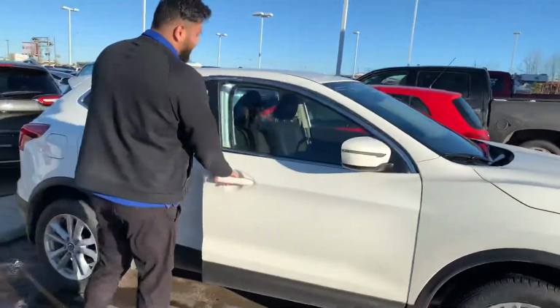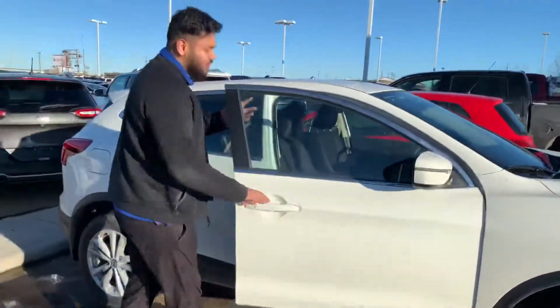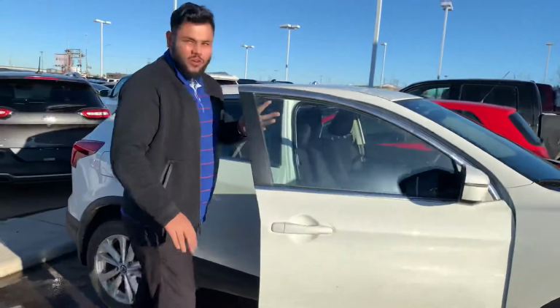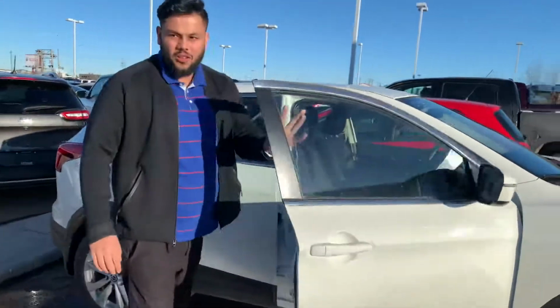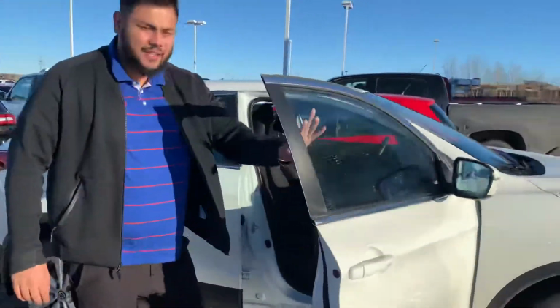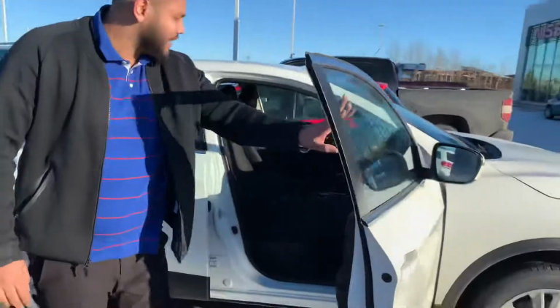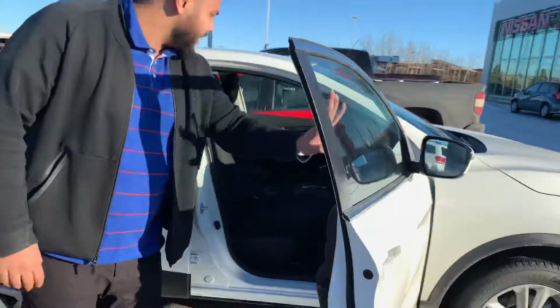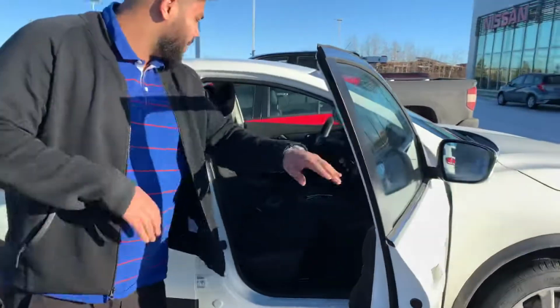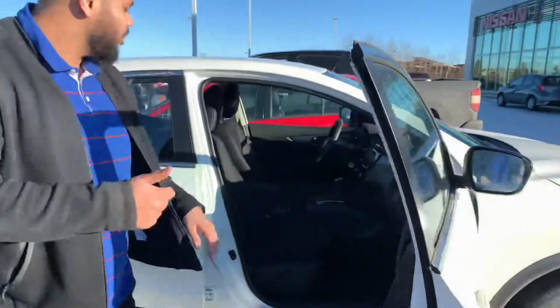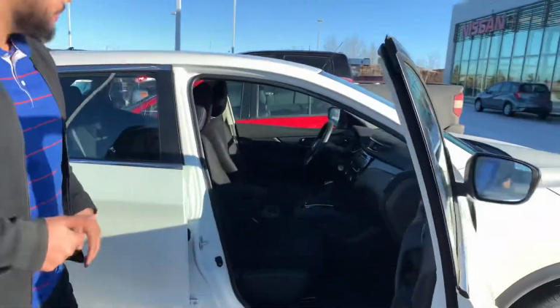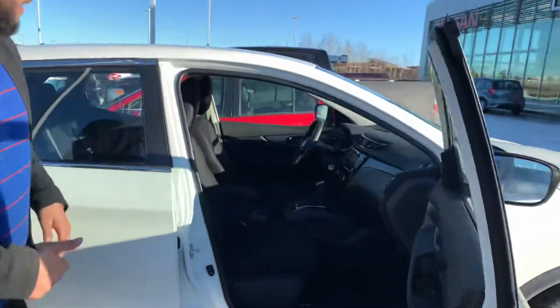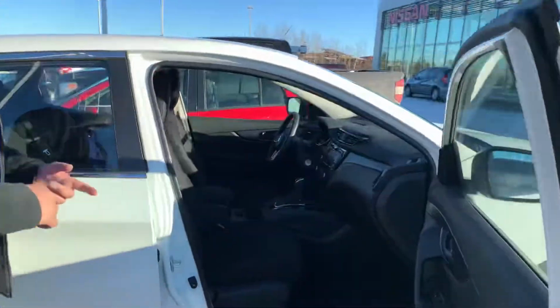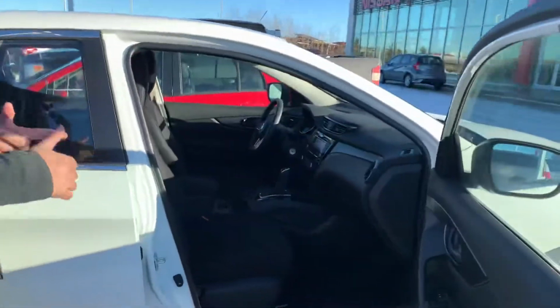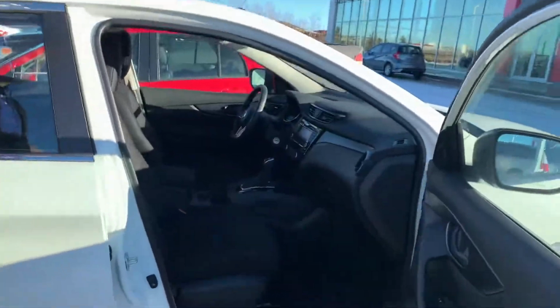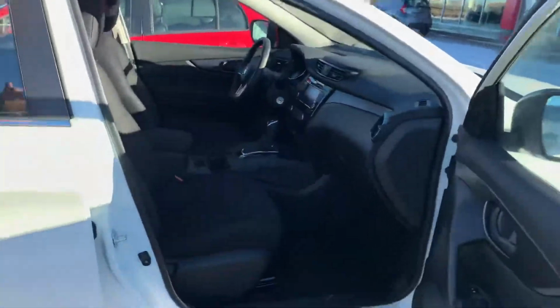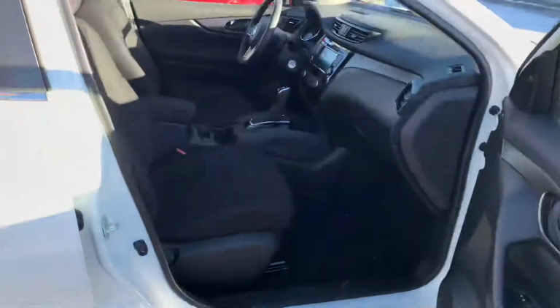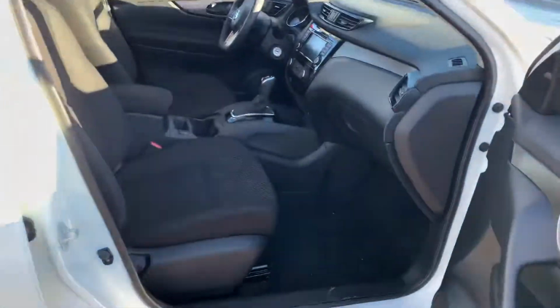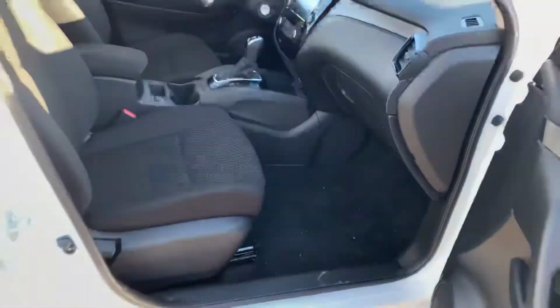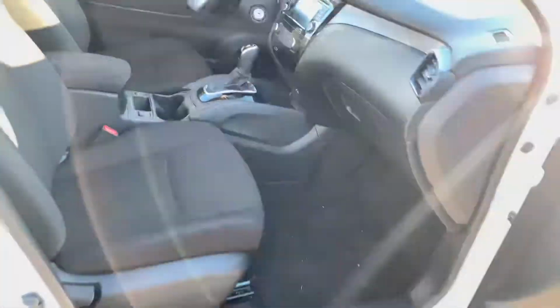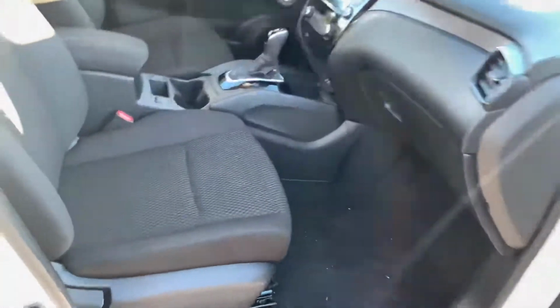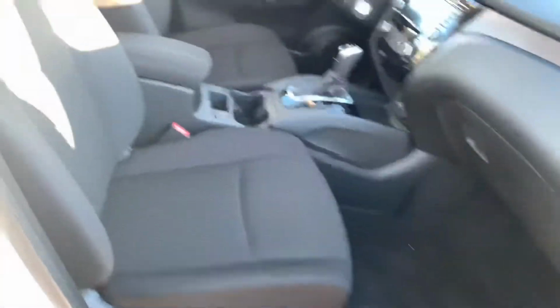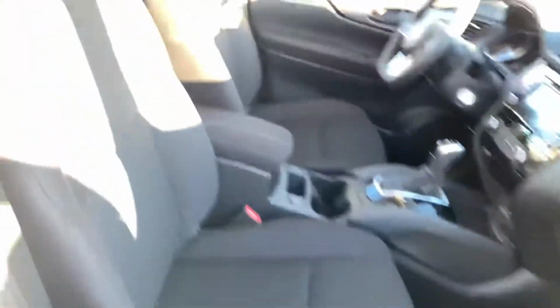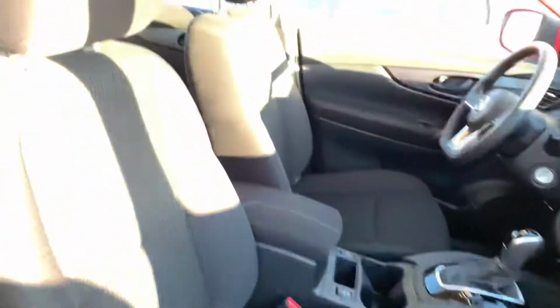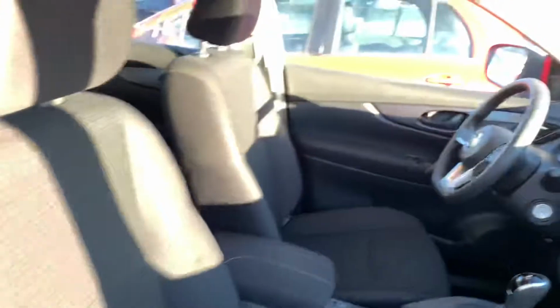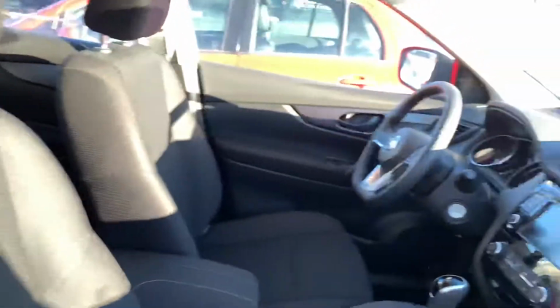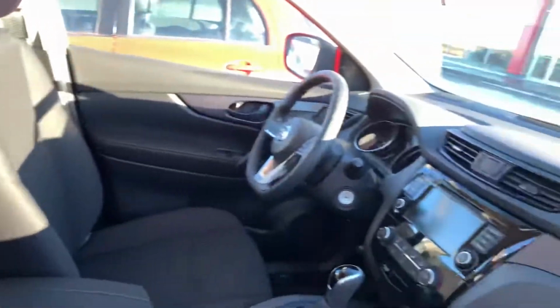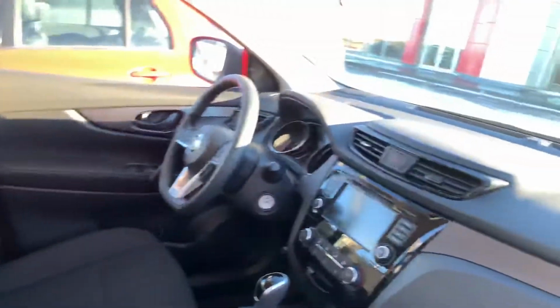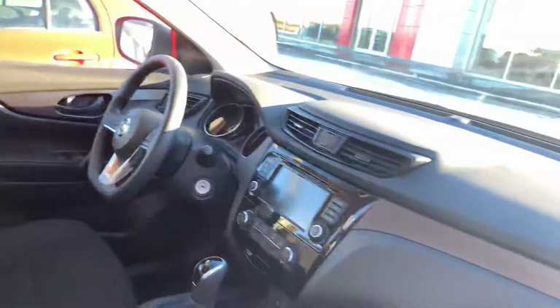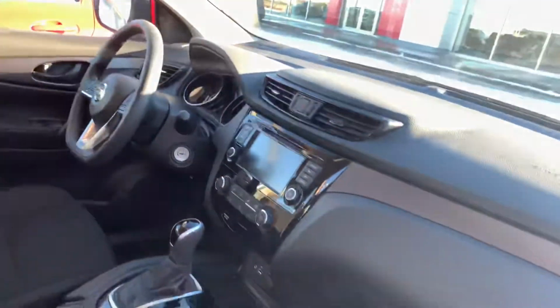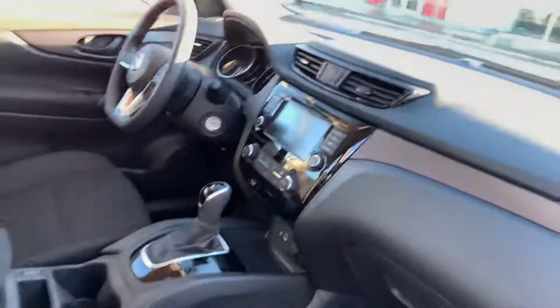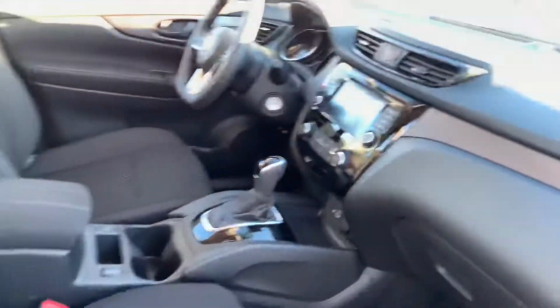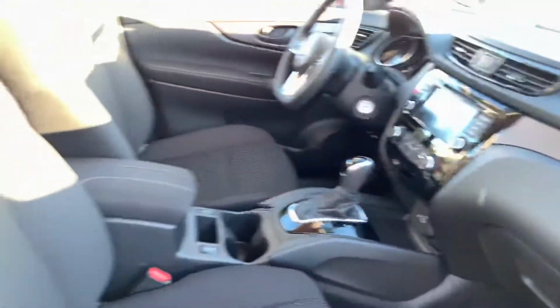Take a look on the inside here. It comes equipped with a backup camera, heated seats, Apple CarPlay, Android Auto, Bluetooth, of course, and then a CD player there as well.